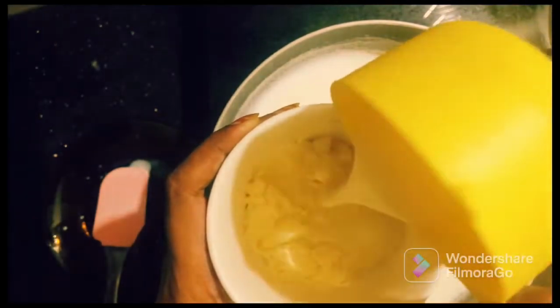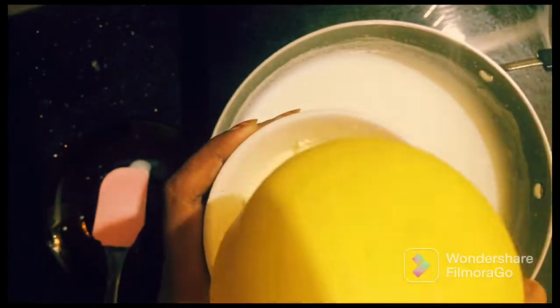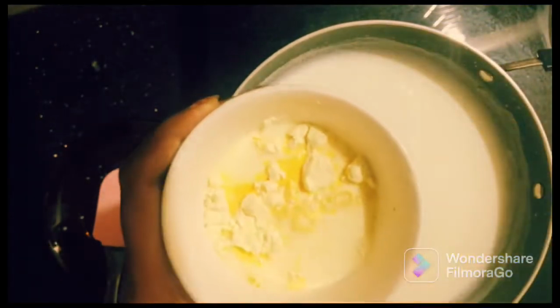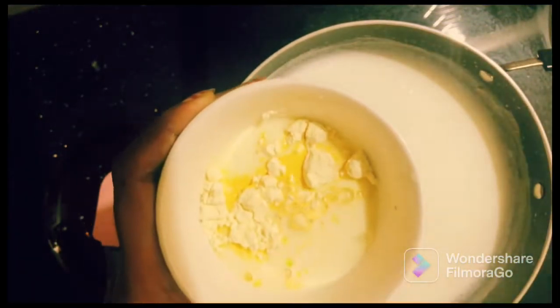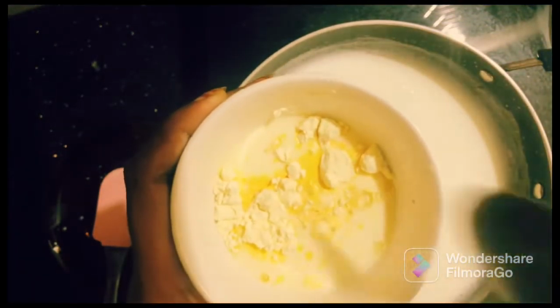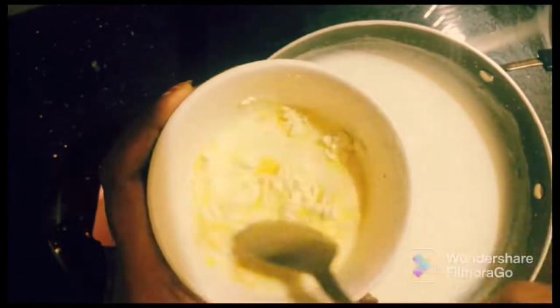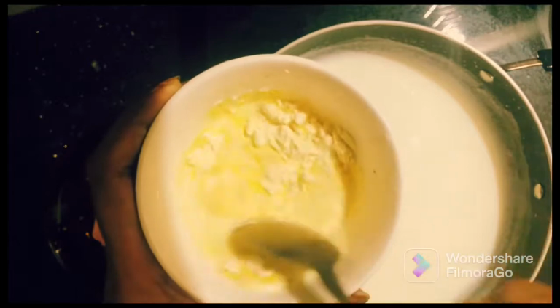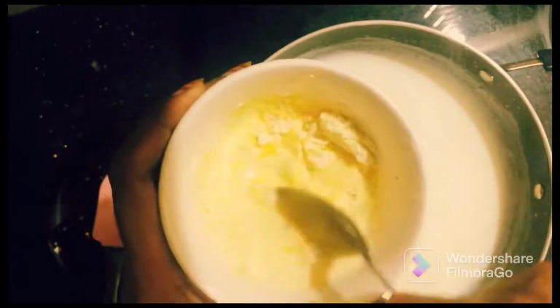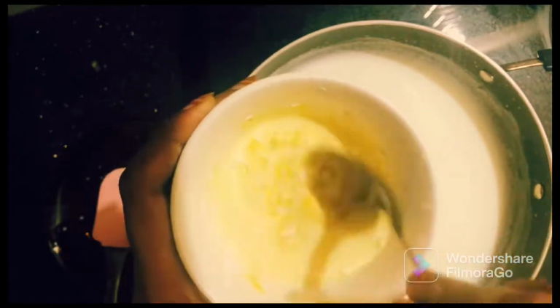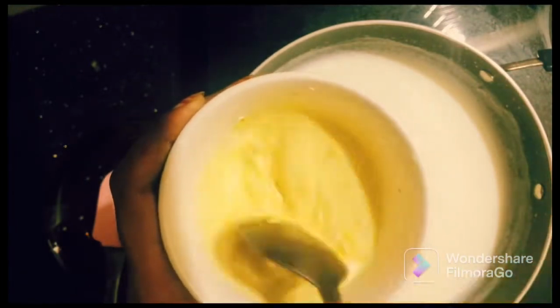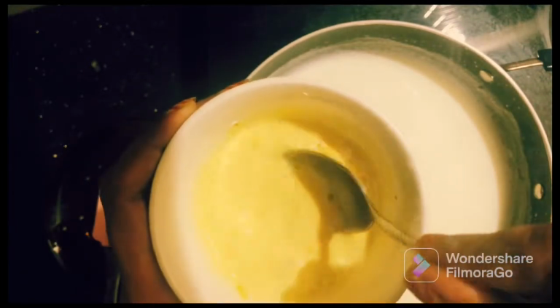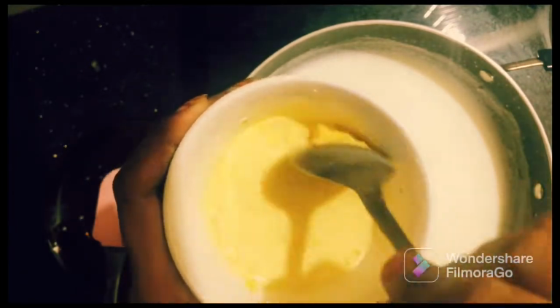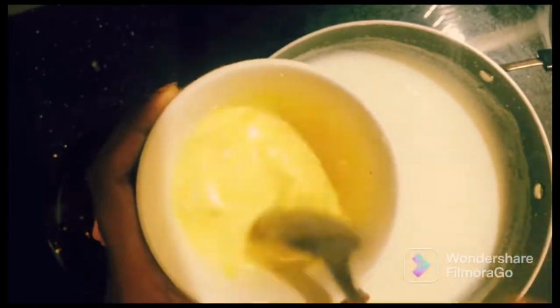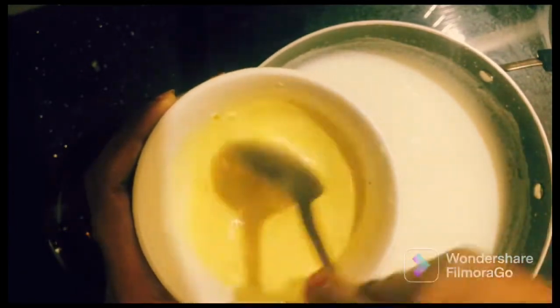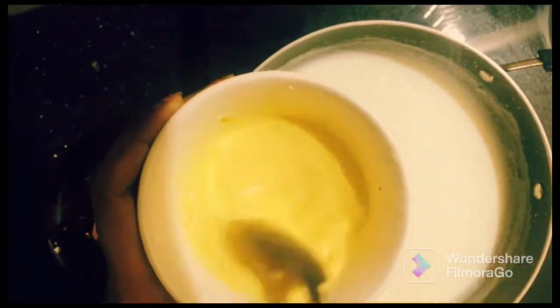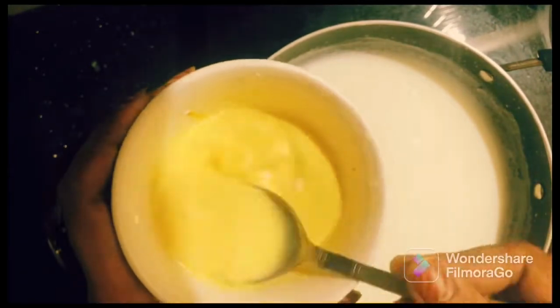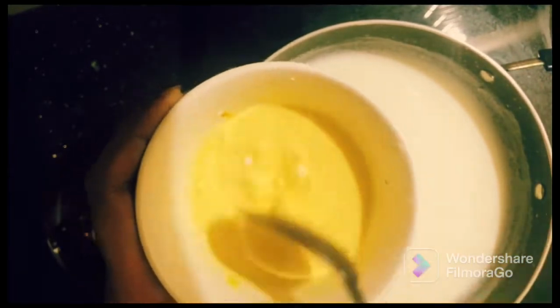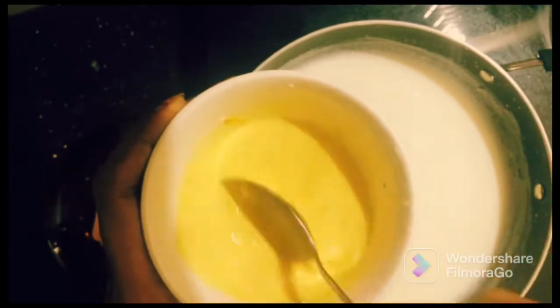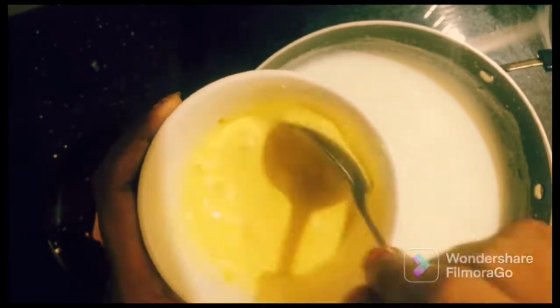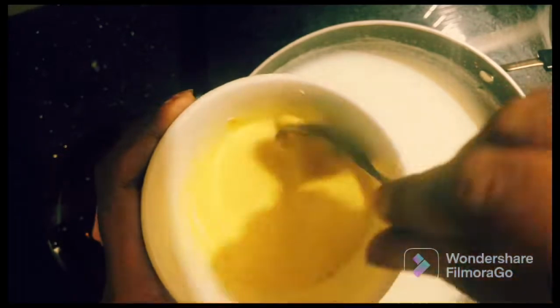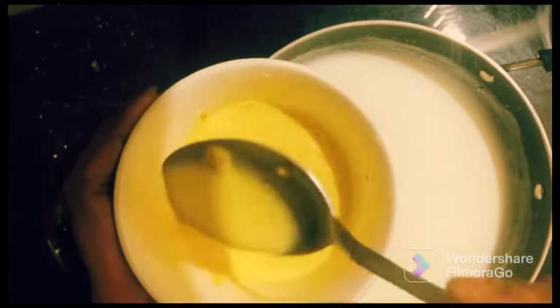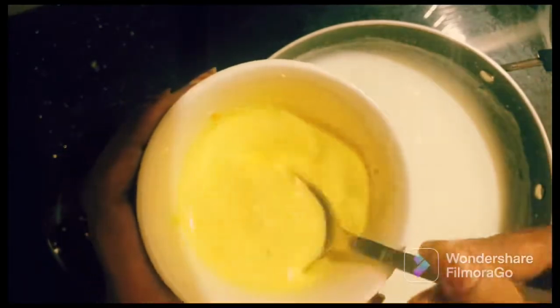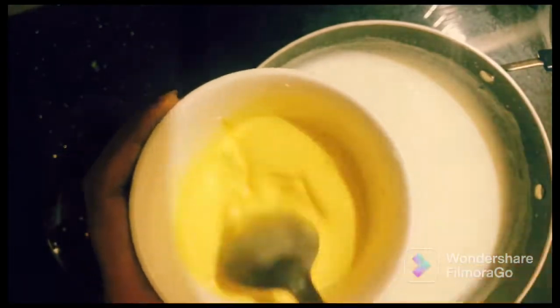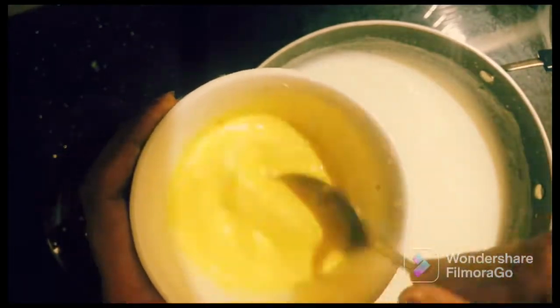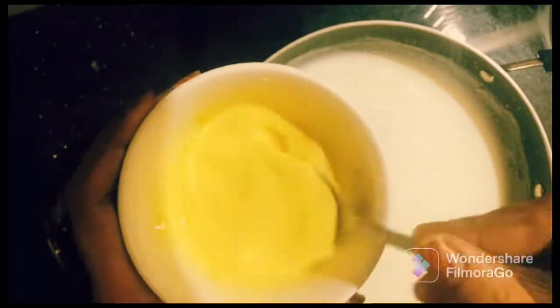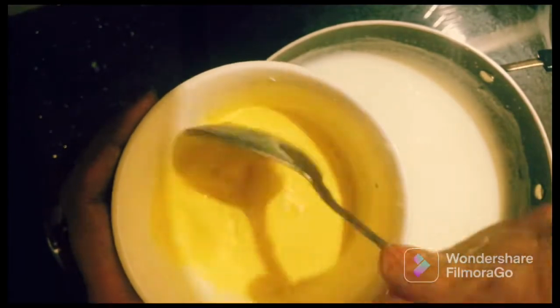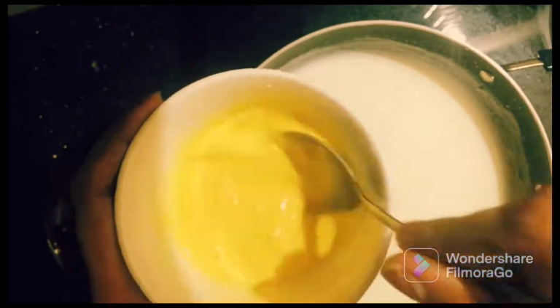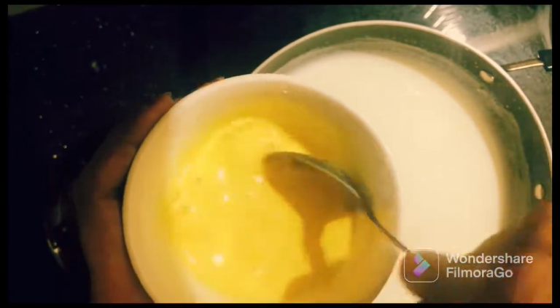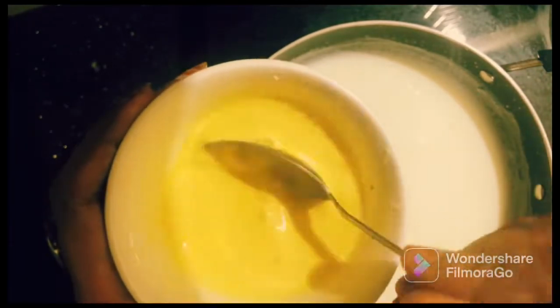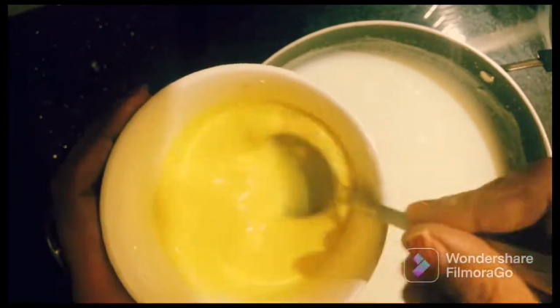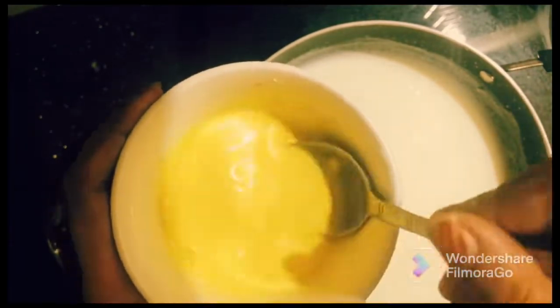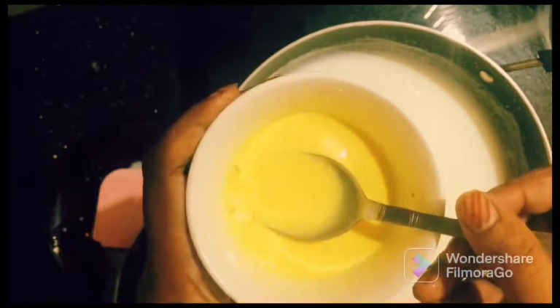Add 2 tablespoons of custard powder. Mix with a small amount of milk and mix 2 tablespoons. Mix this now.